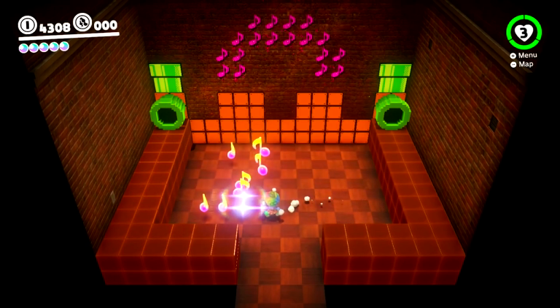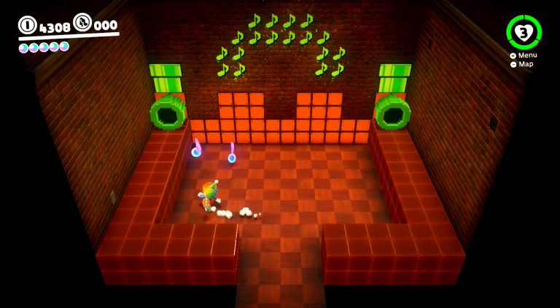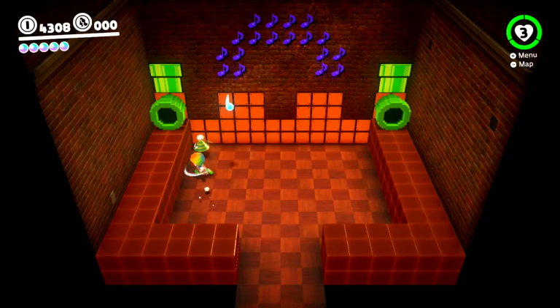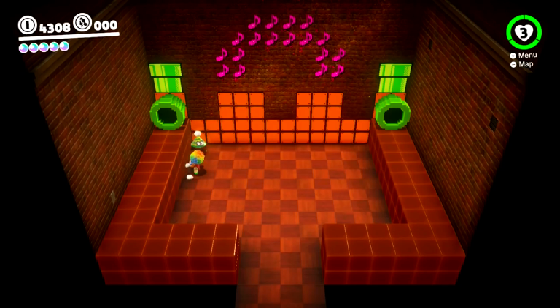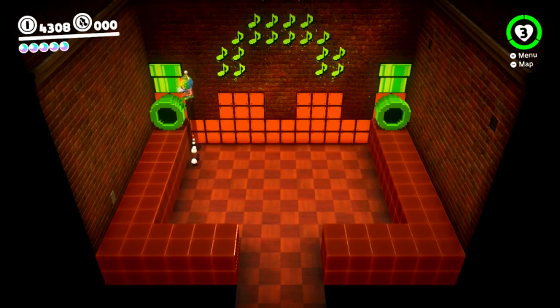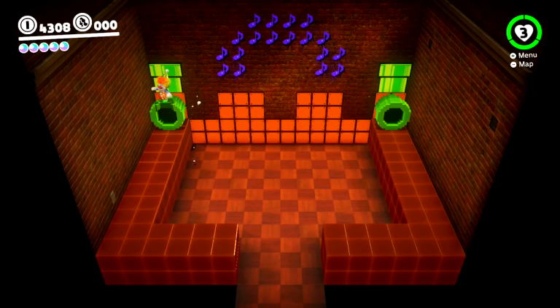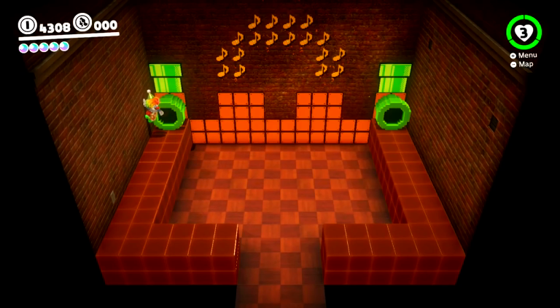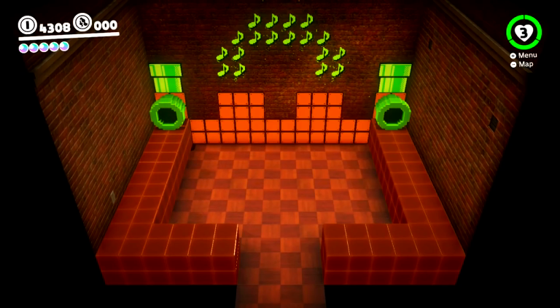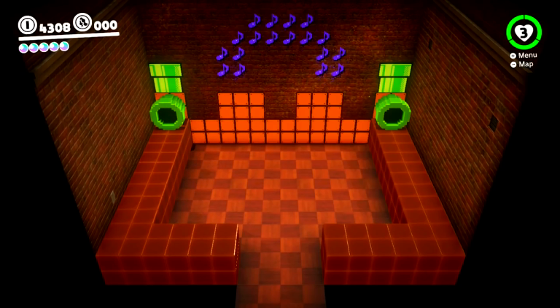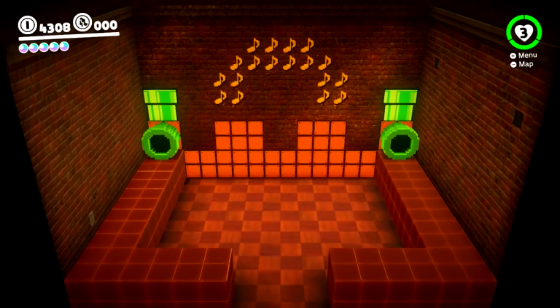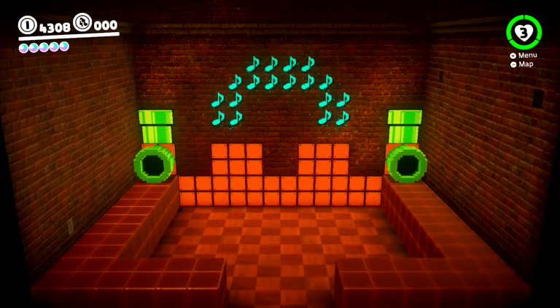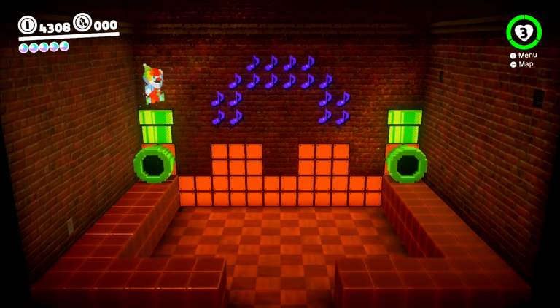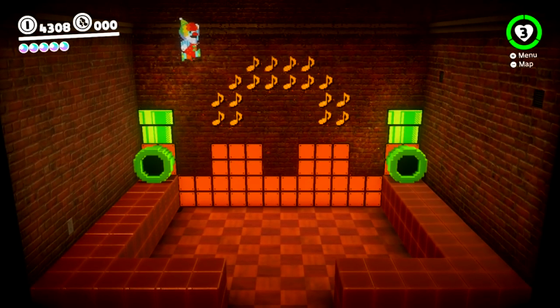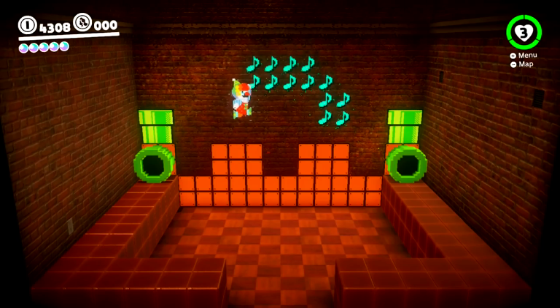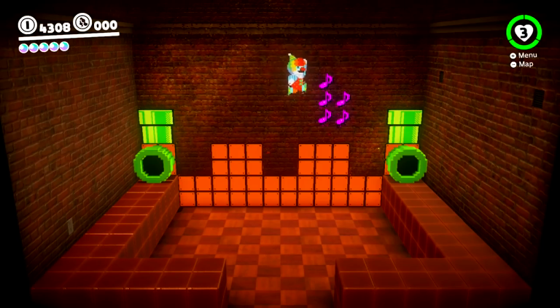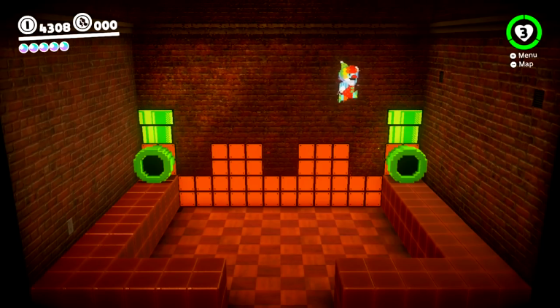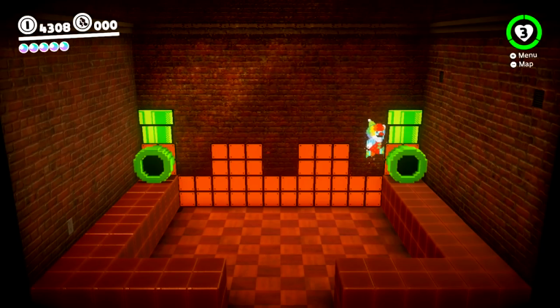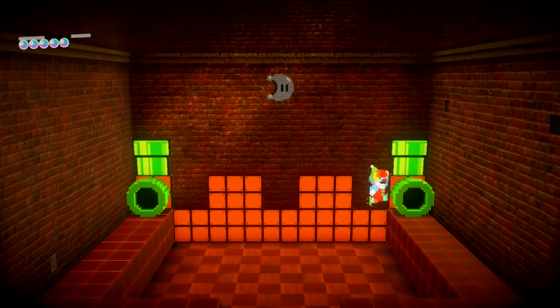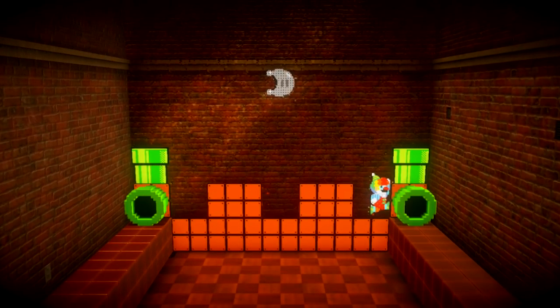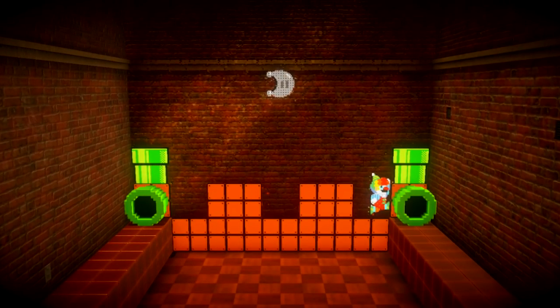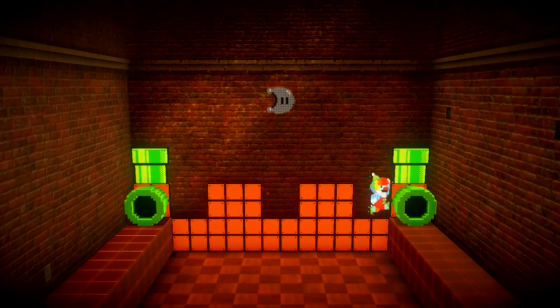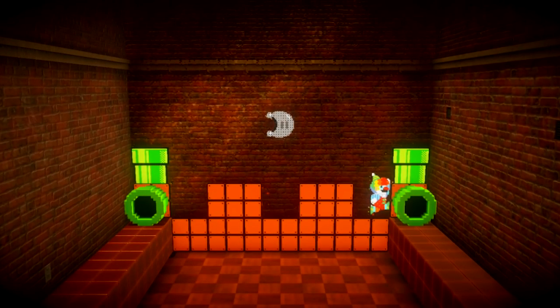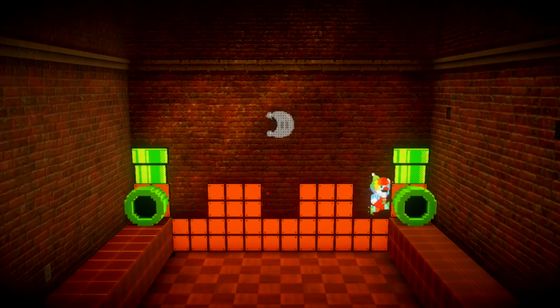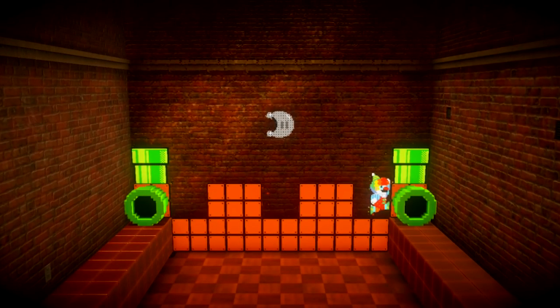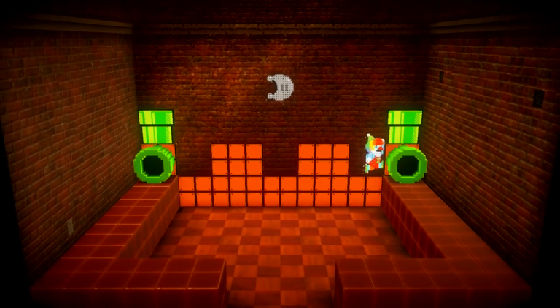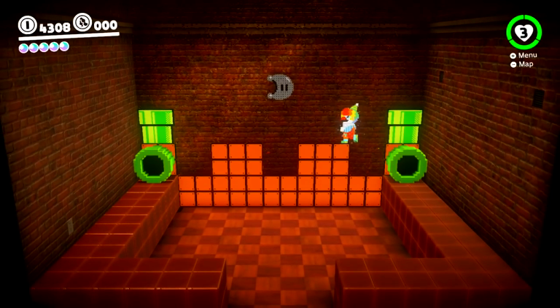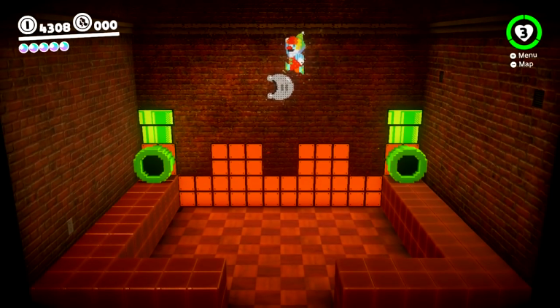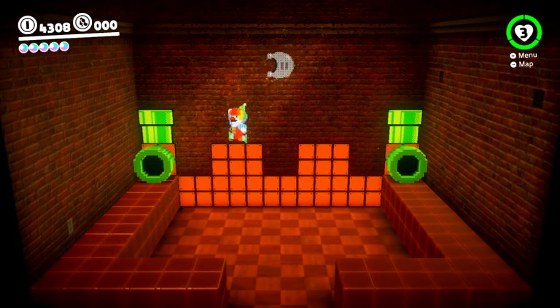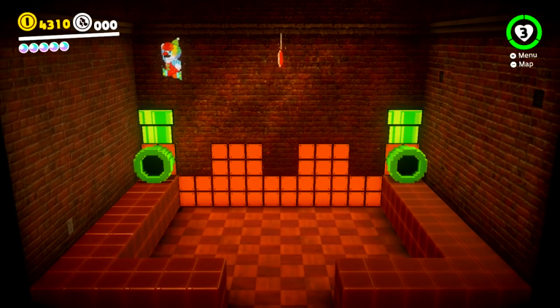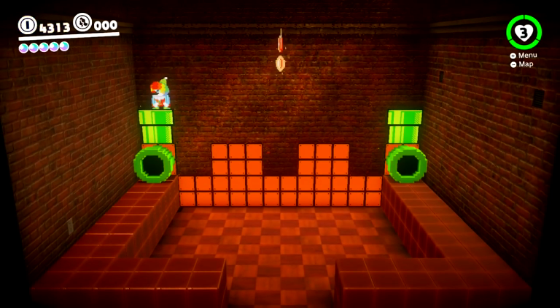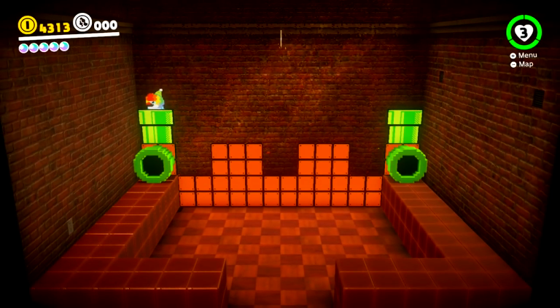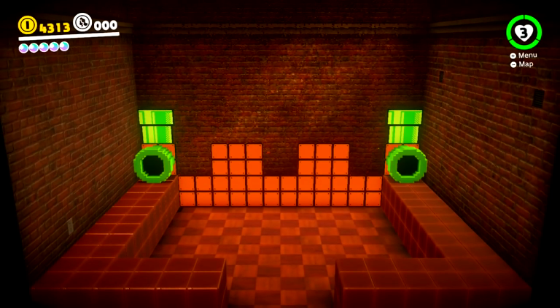Outfits in this game are split into two different categories: those that reference many of Mario's past appearances, and those that are original to the game. First I'll discuss the costumes with actual references, and then I'll briefly mention the Odyssey originals.